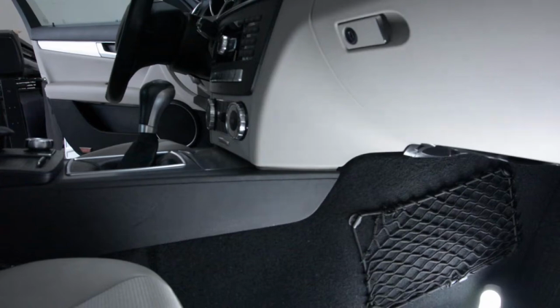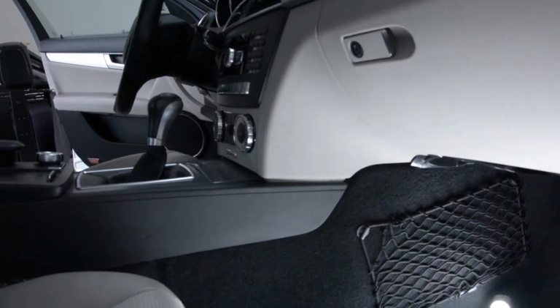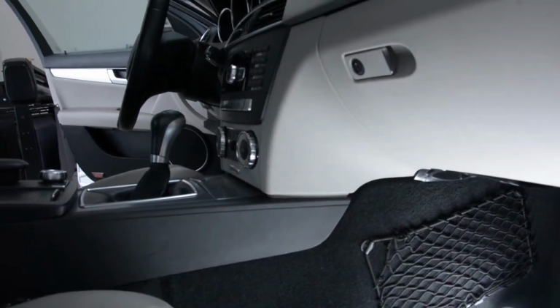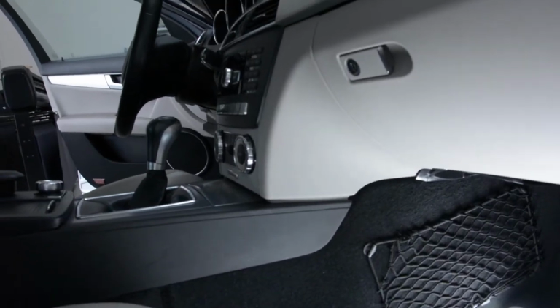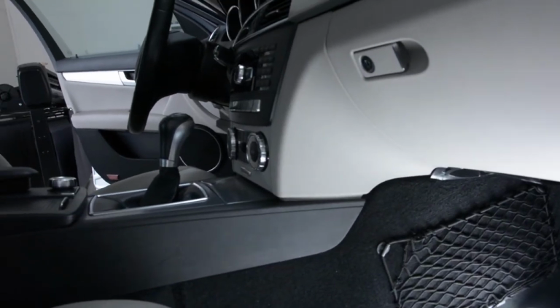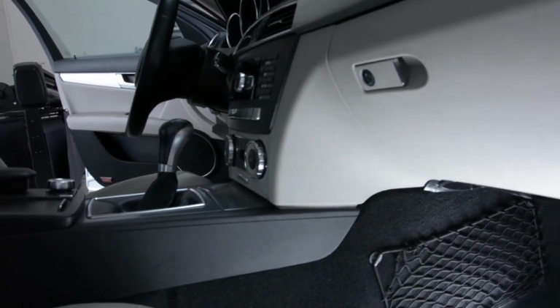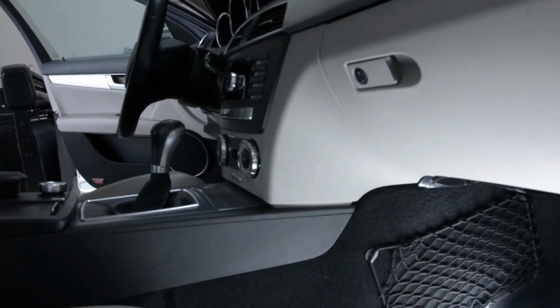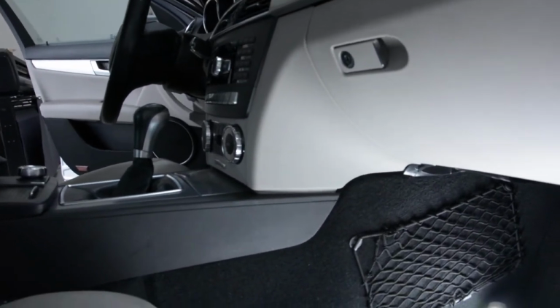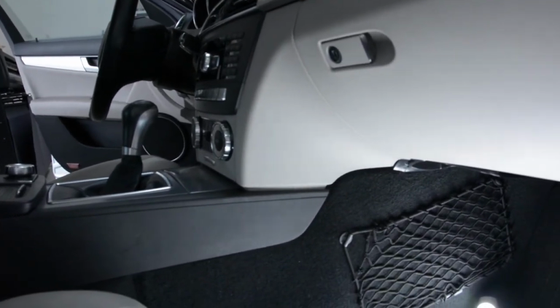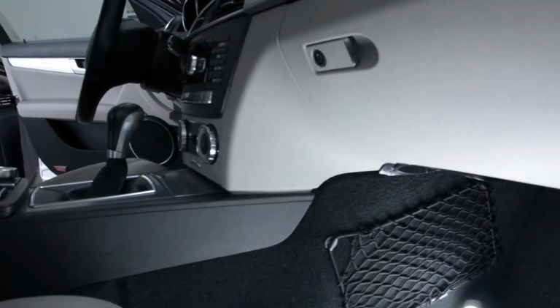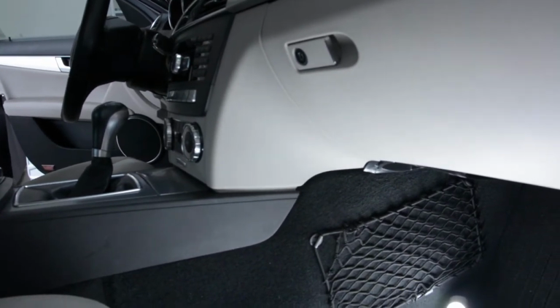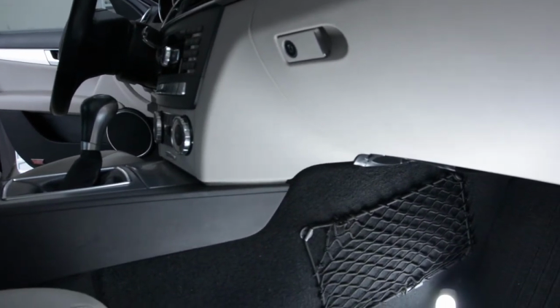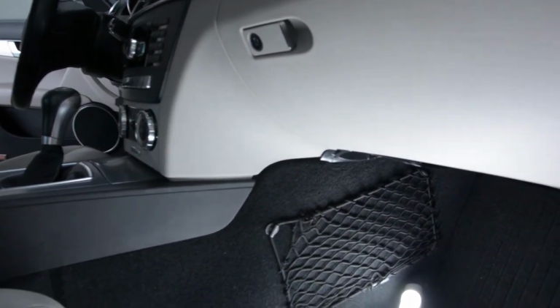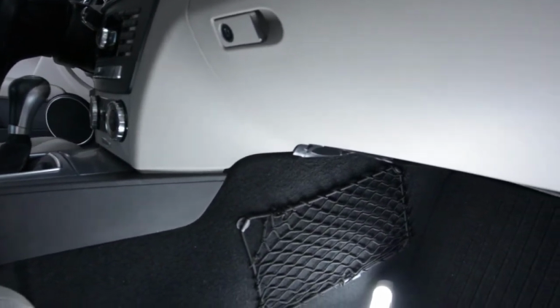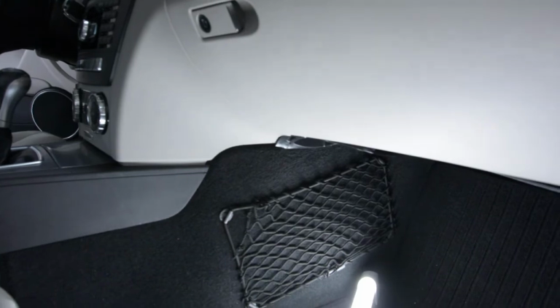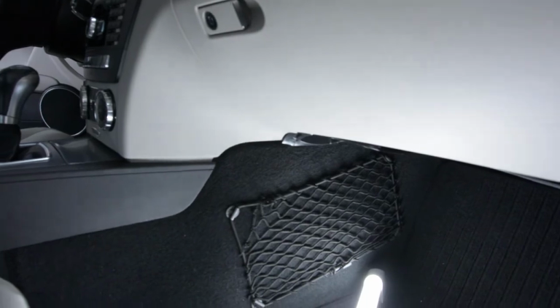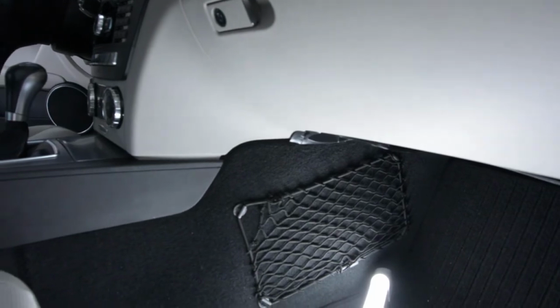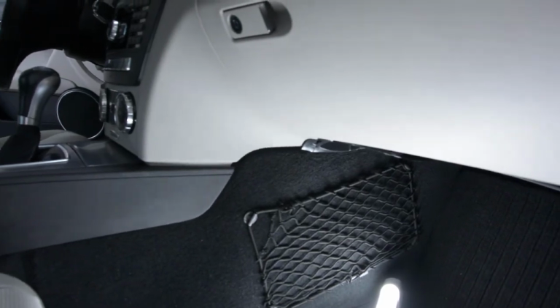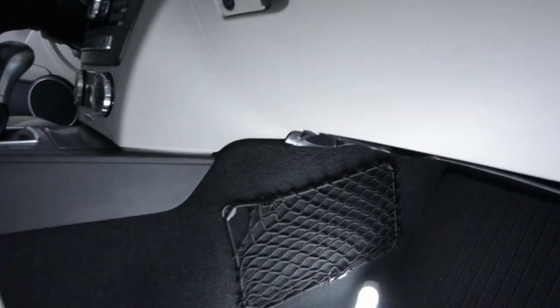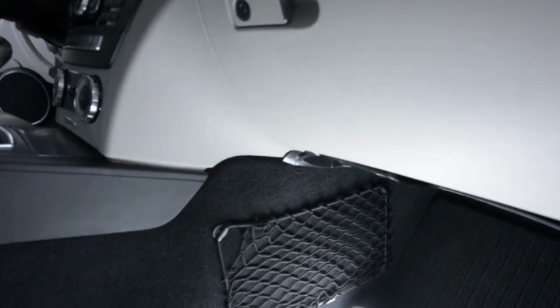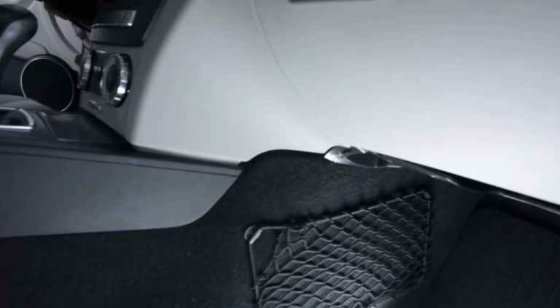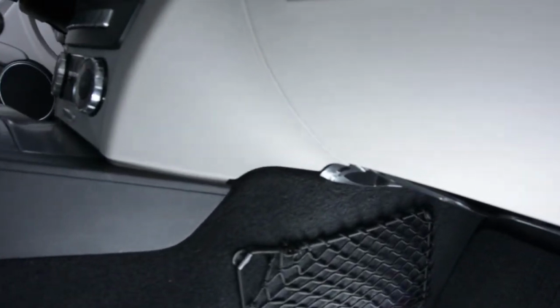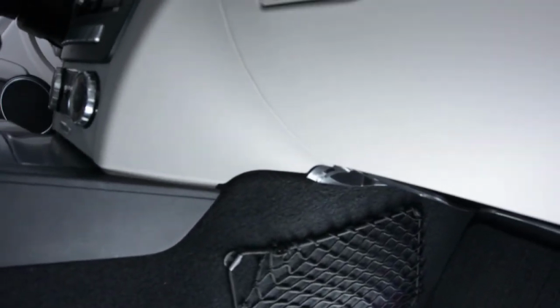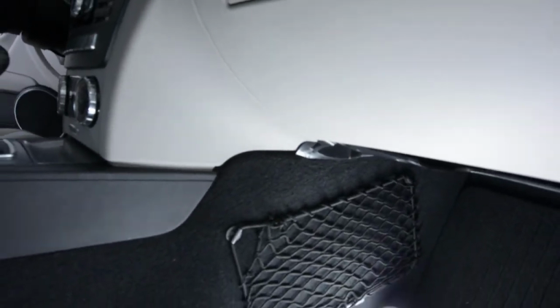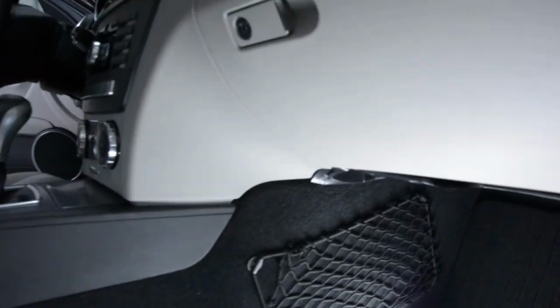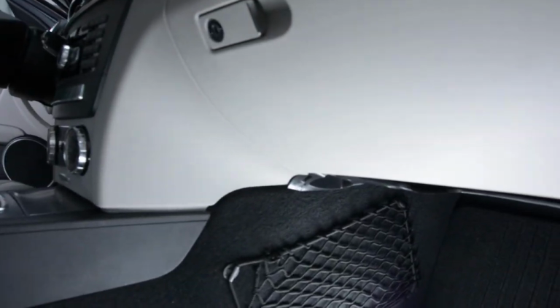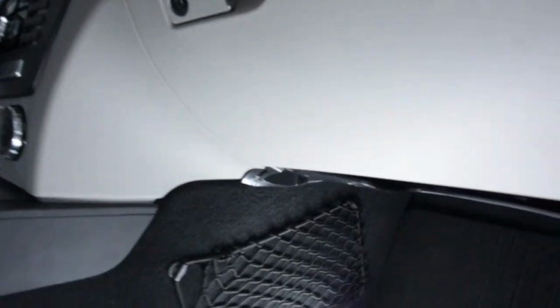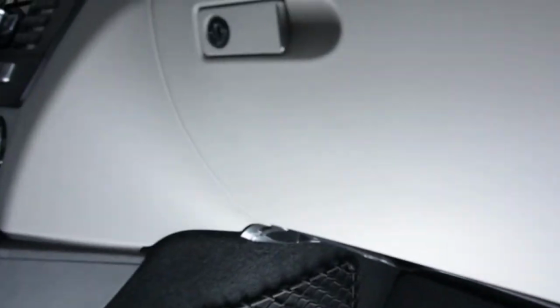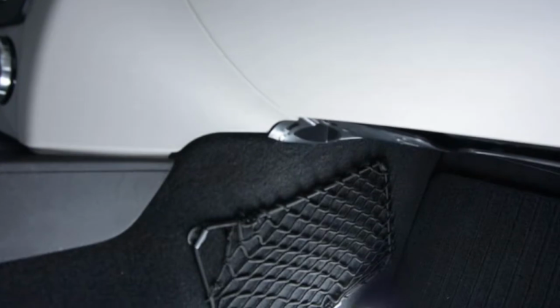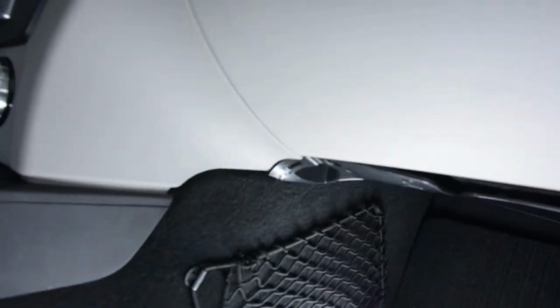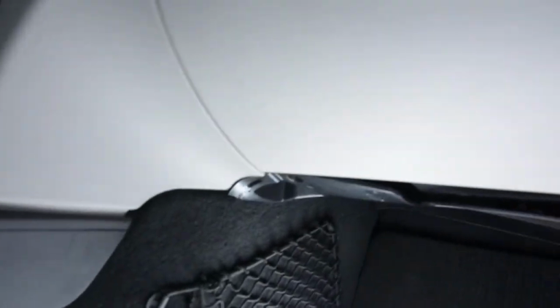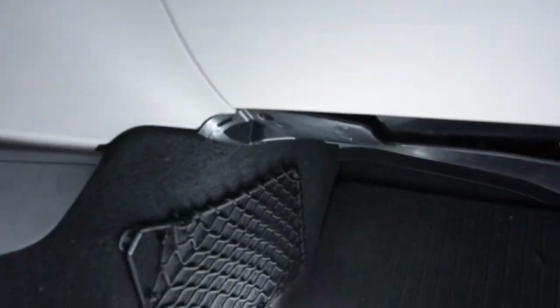Hello friends, today I'll show you how to remove the air filter from the inside your vehicle — not the air filter from your air gel, the particle filter.